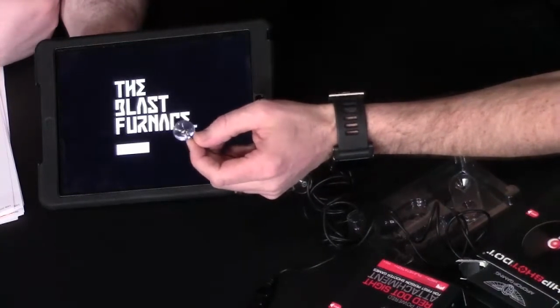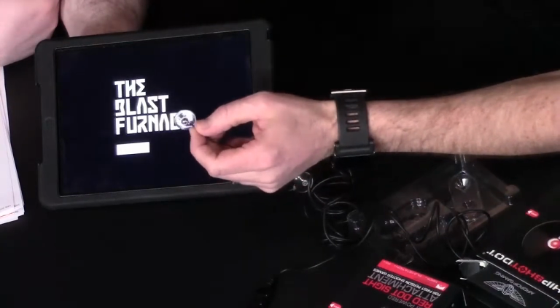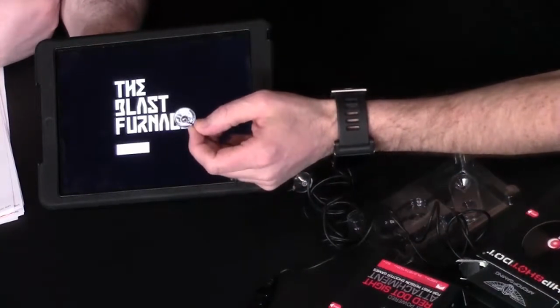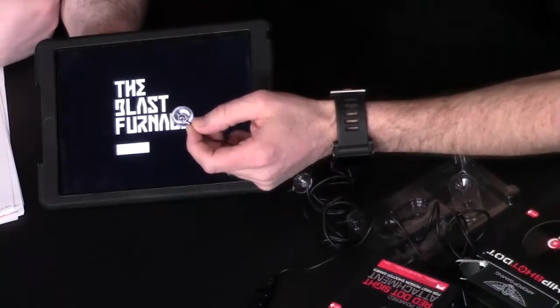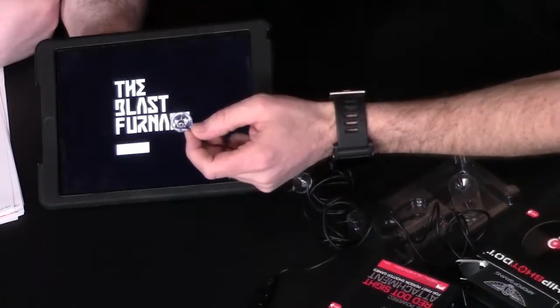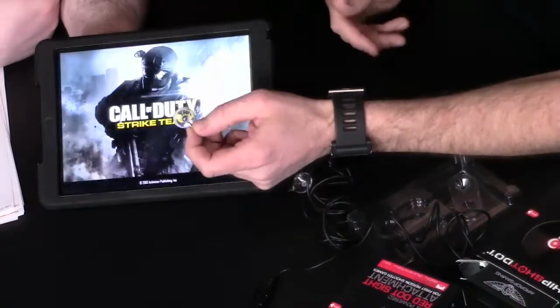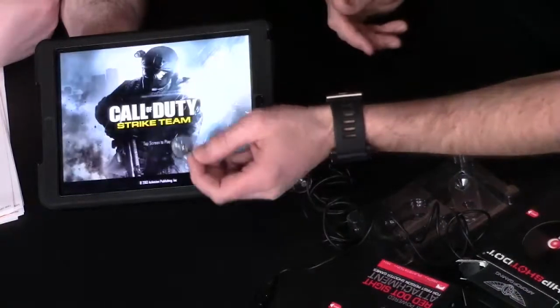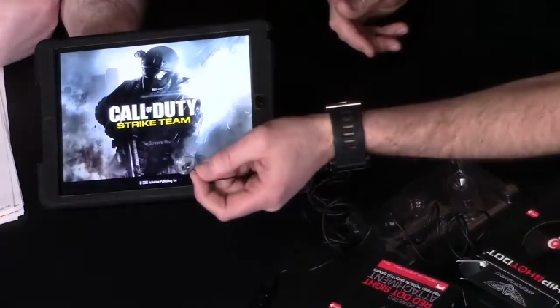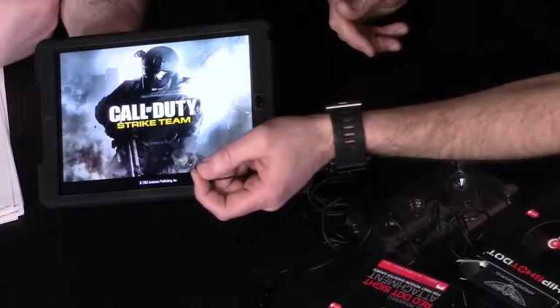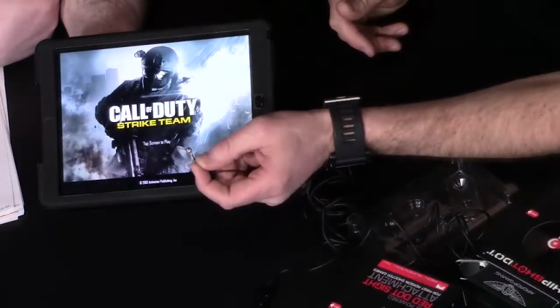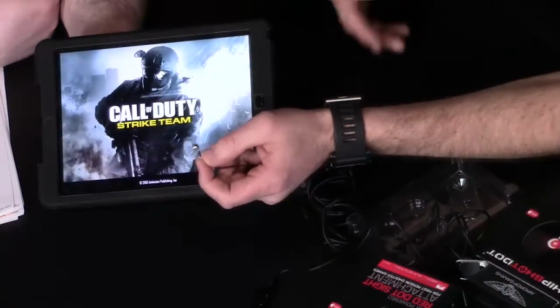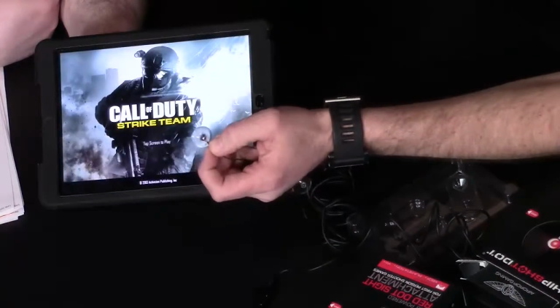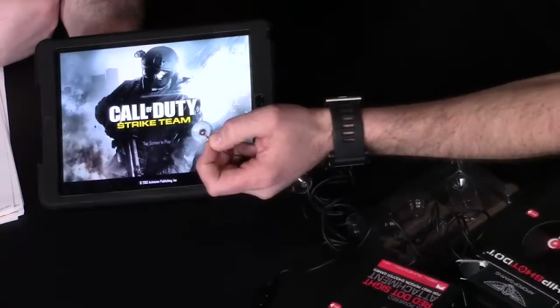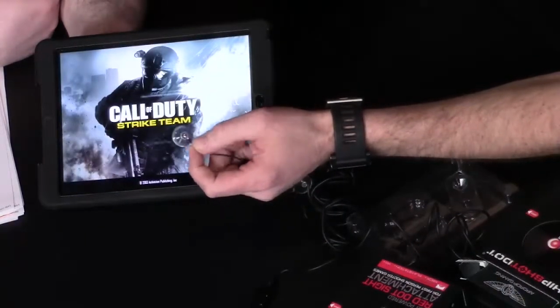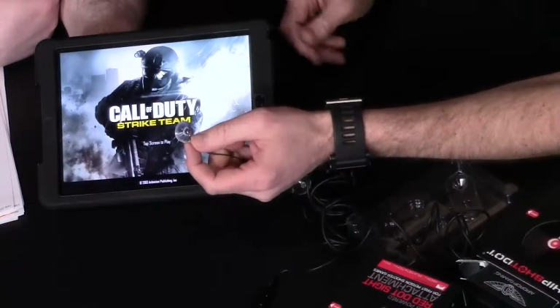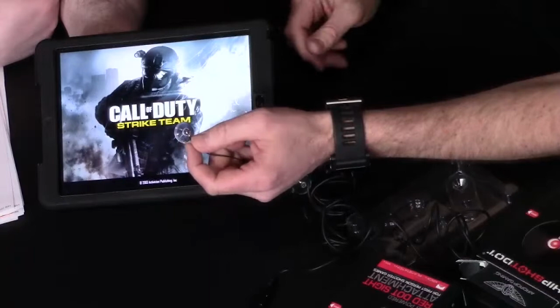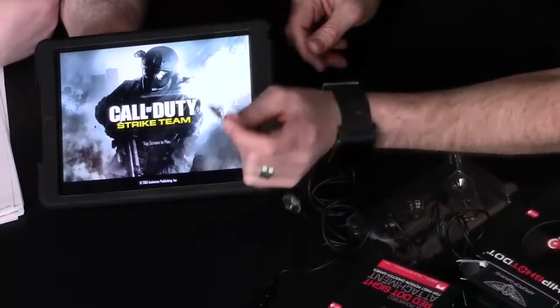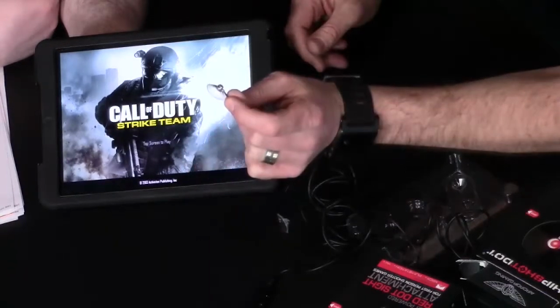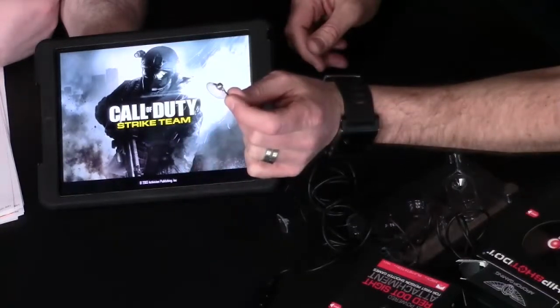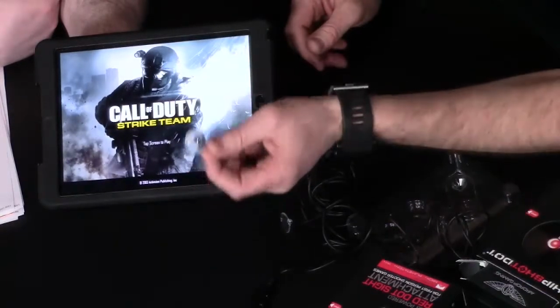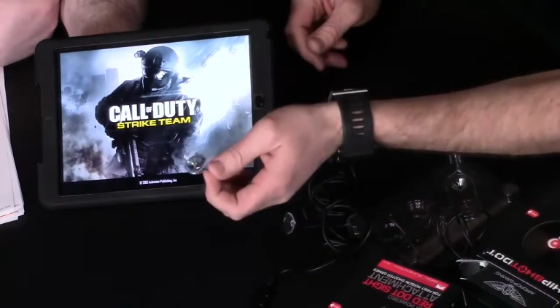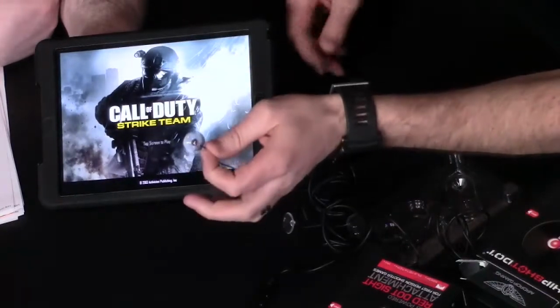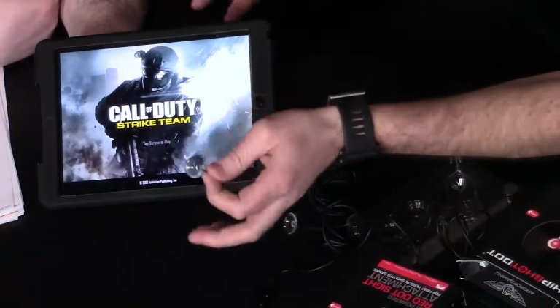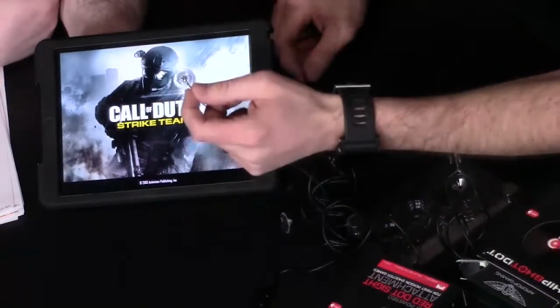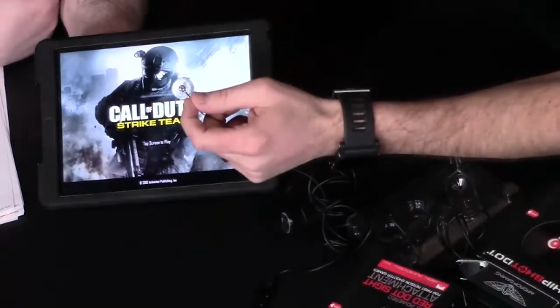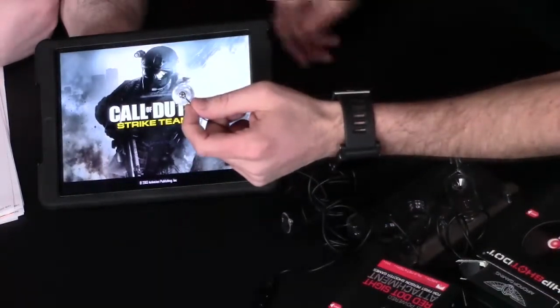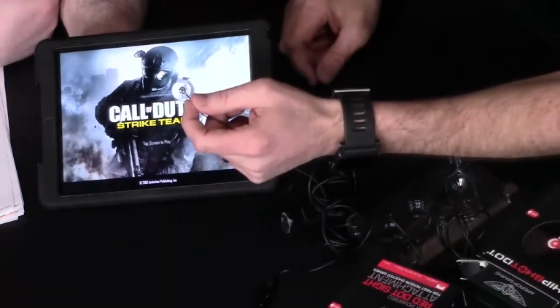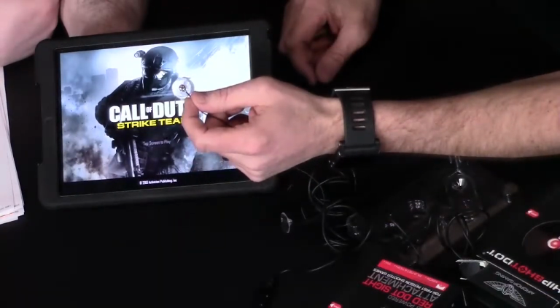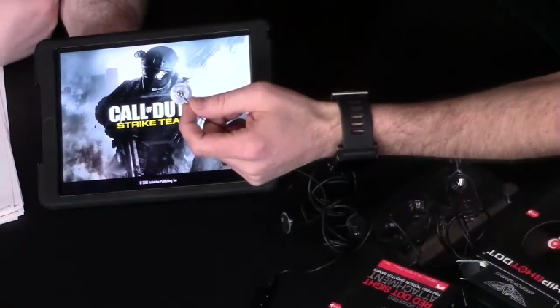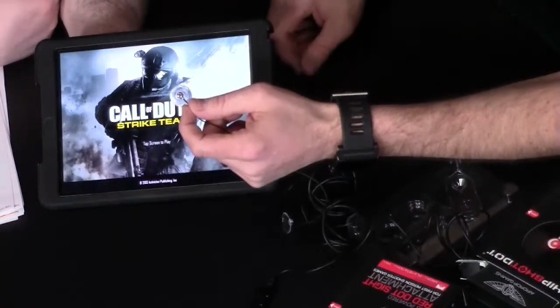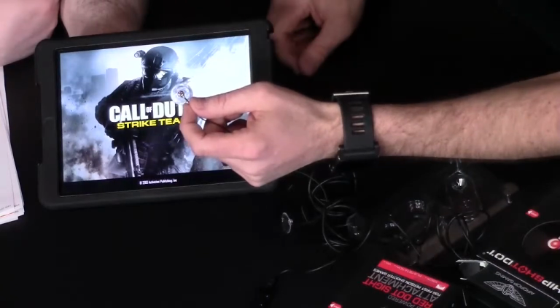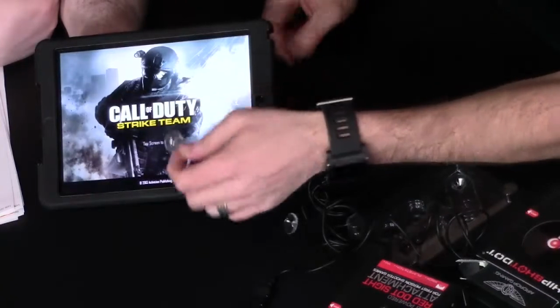The idea was to take it to the next level. Now you have a glowing red dot, which looks fantastic on the television when you're playing these games.